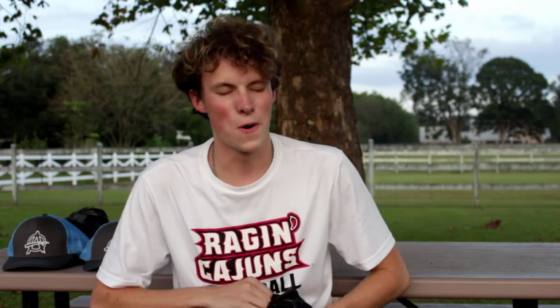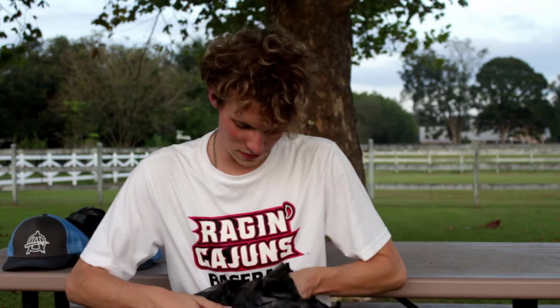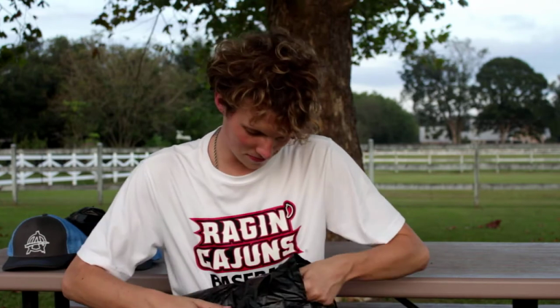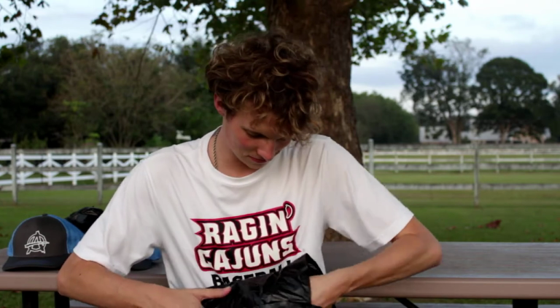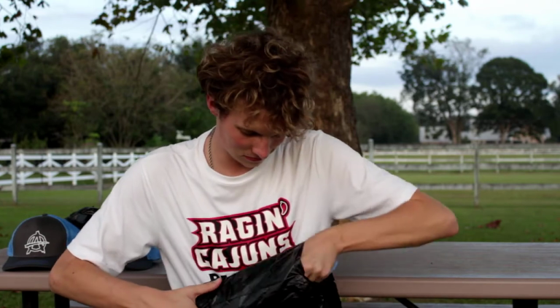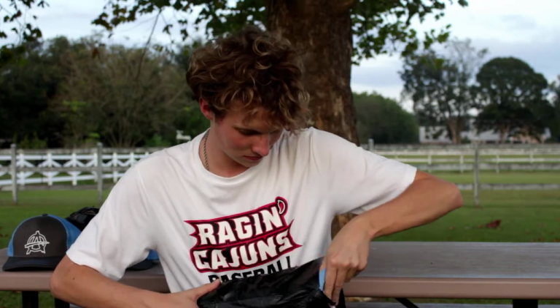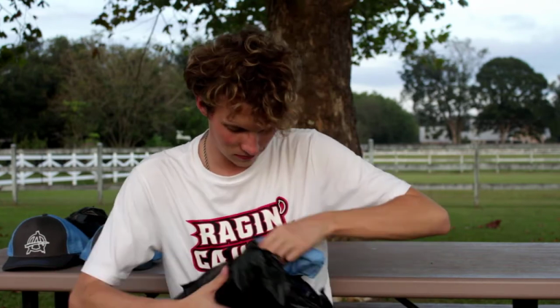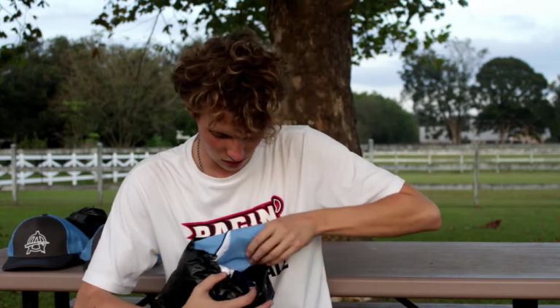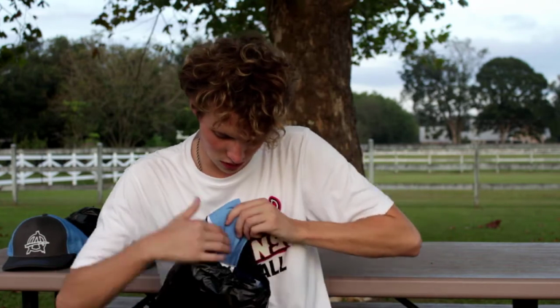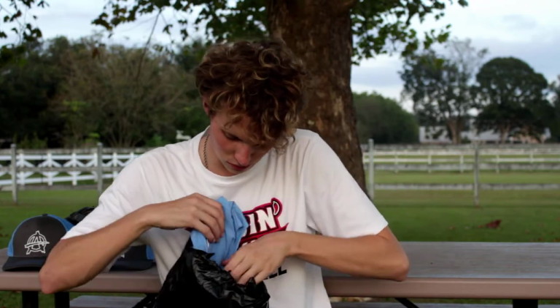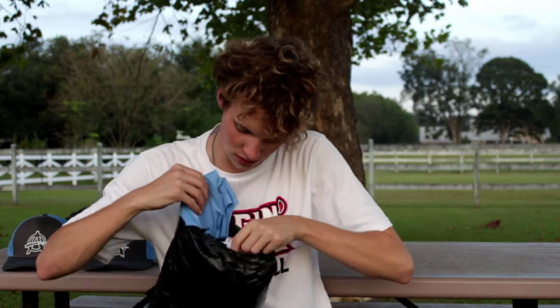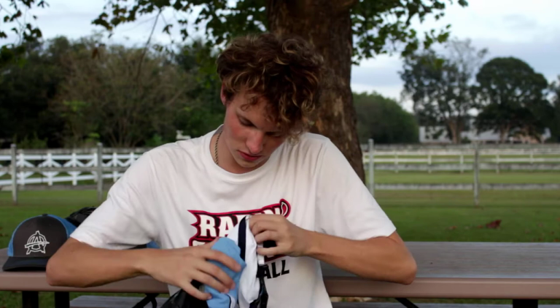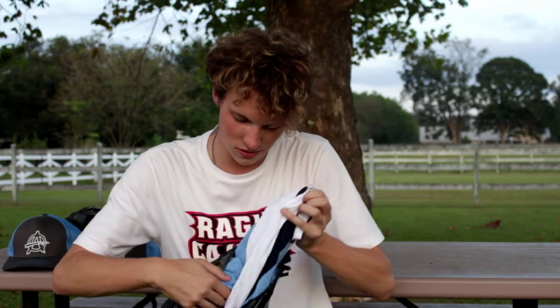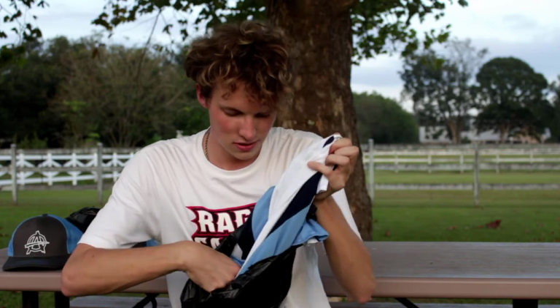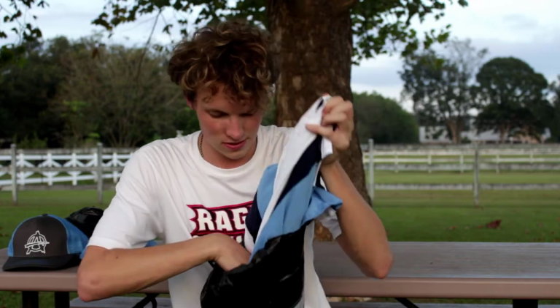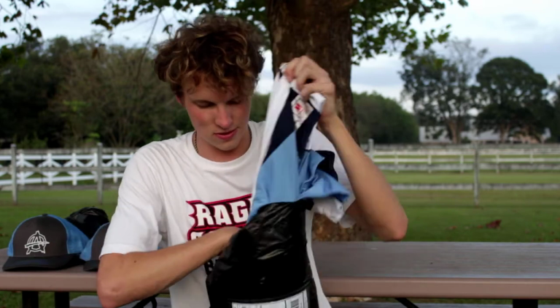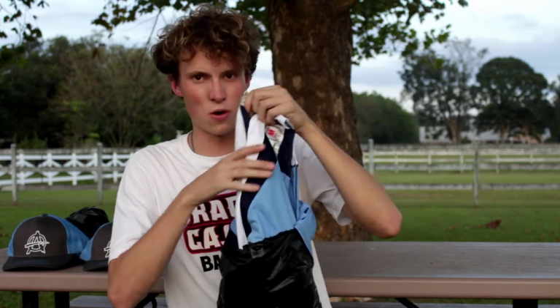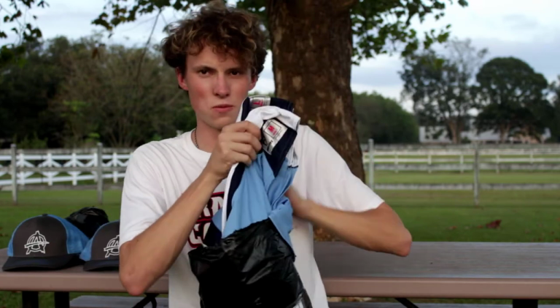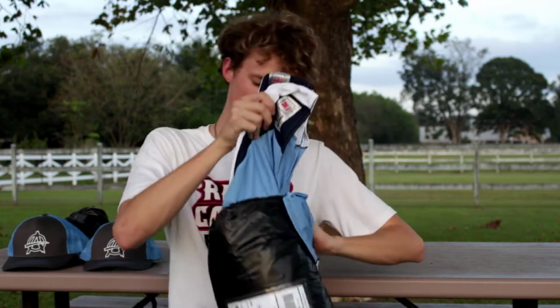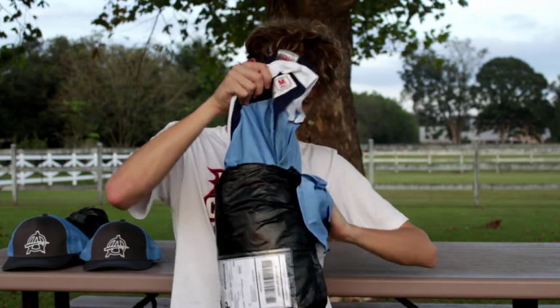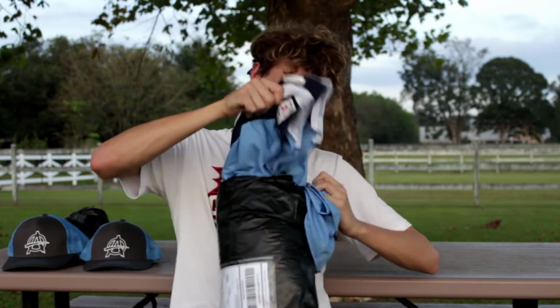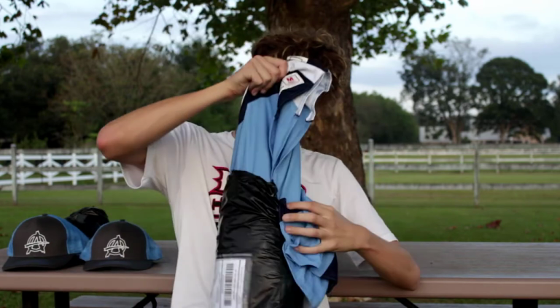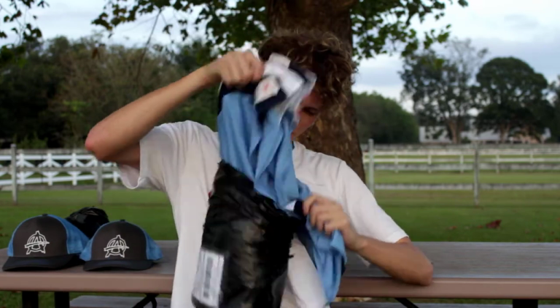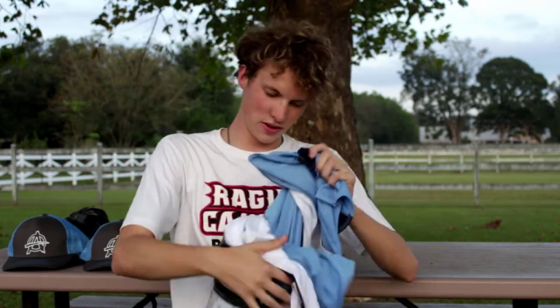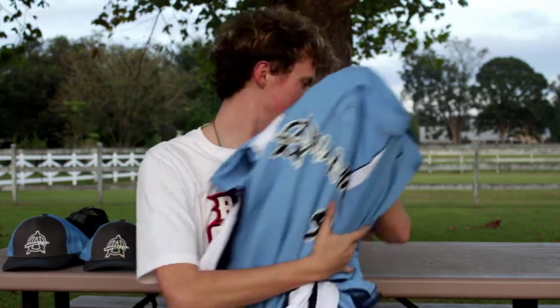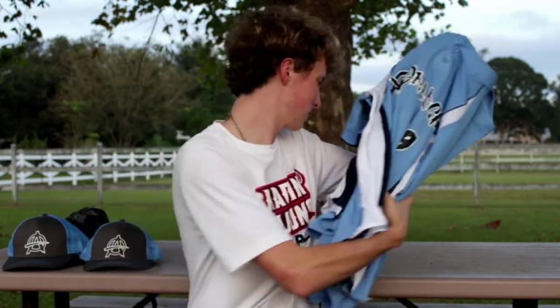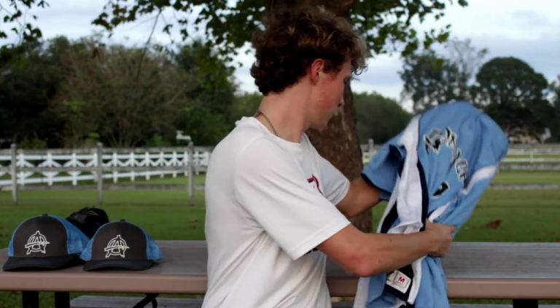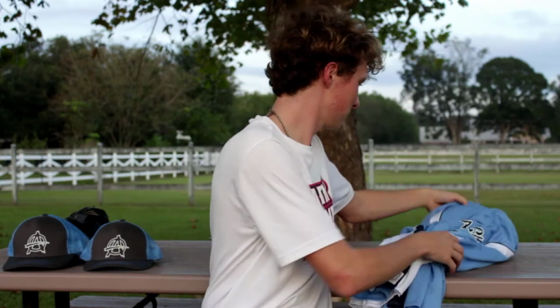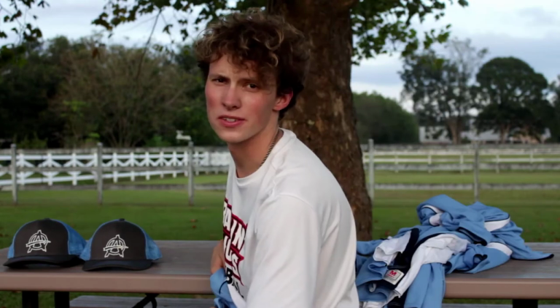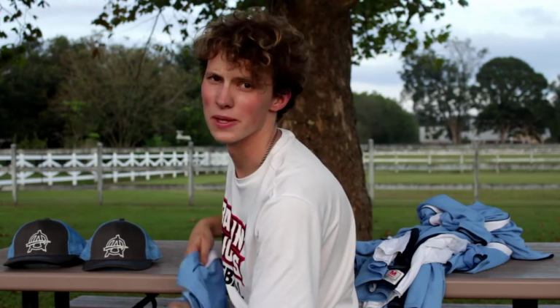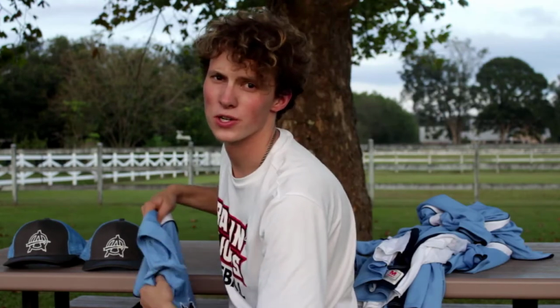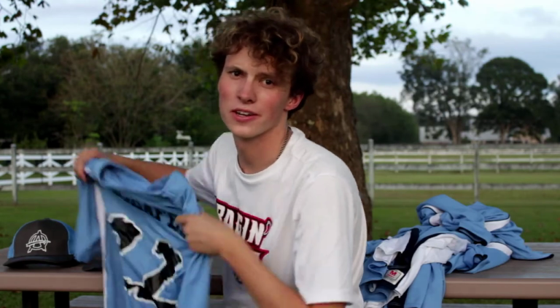Now the part I've been waiting so long for — the jerseys. I can feel them. Oh gosh, I'm pulling them all out at once. They're all coming together — this is going to be the money shot right here.